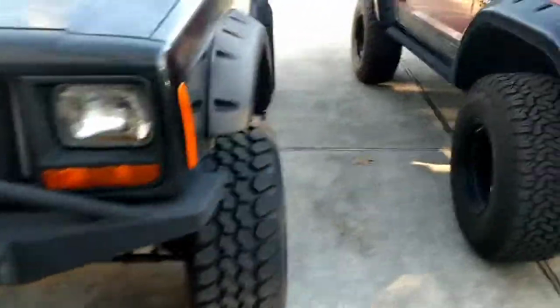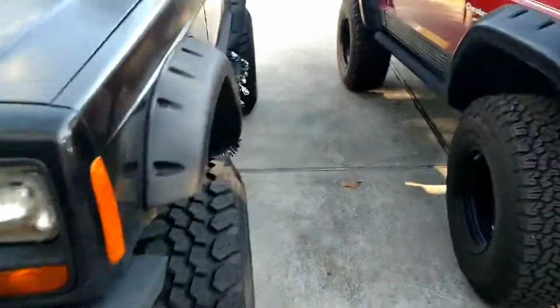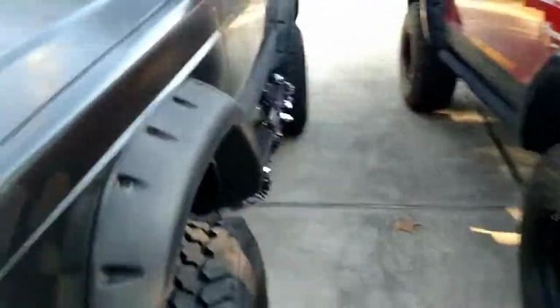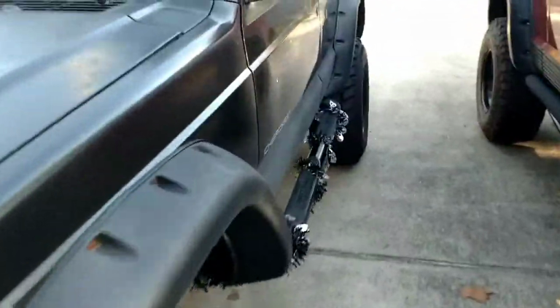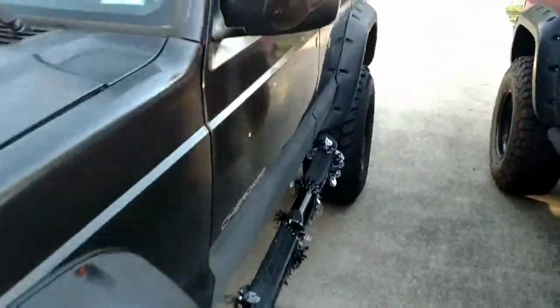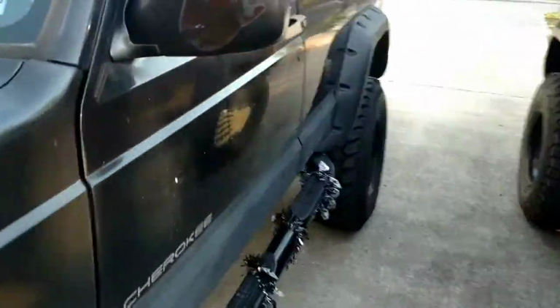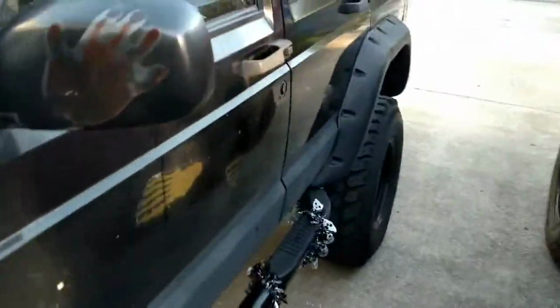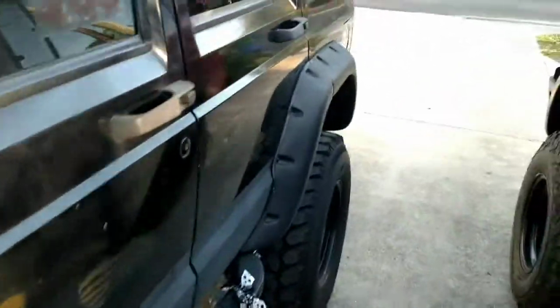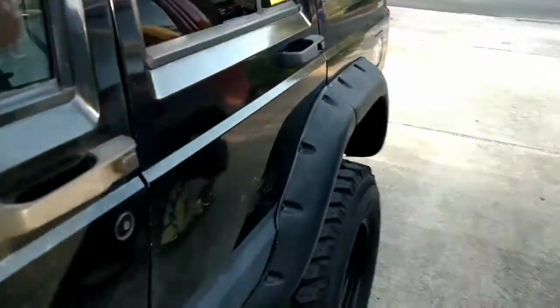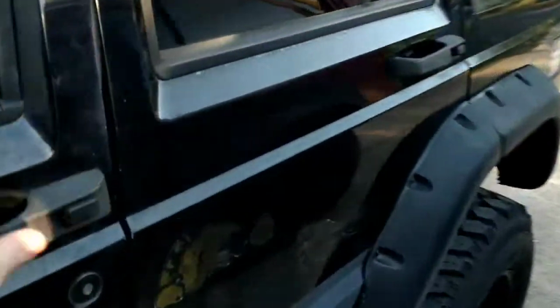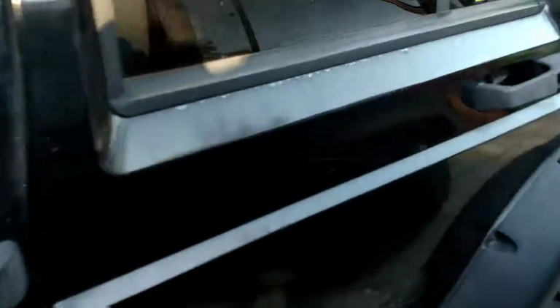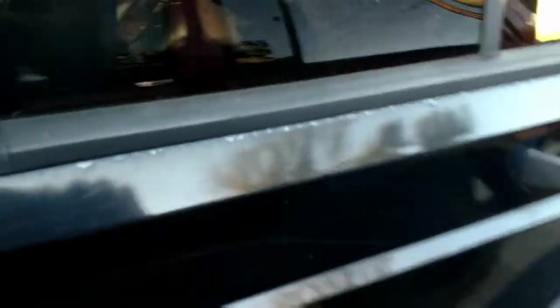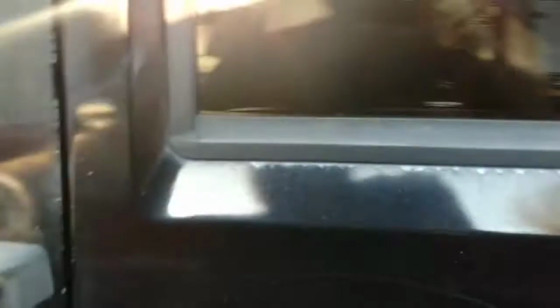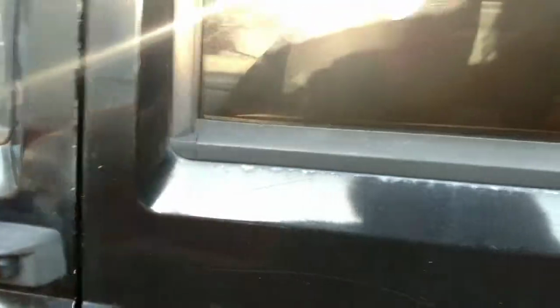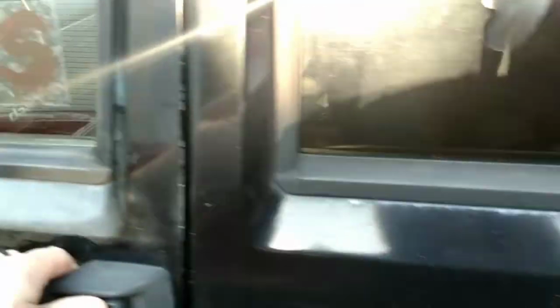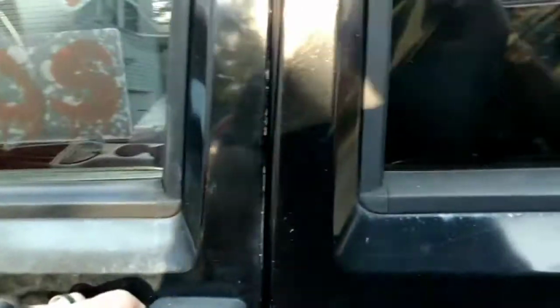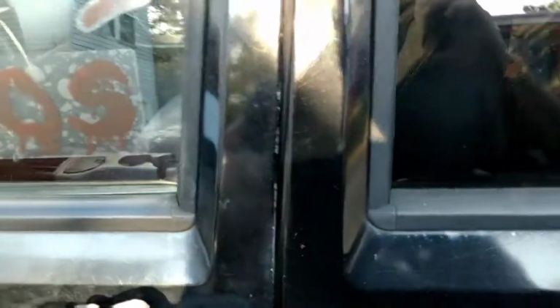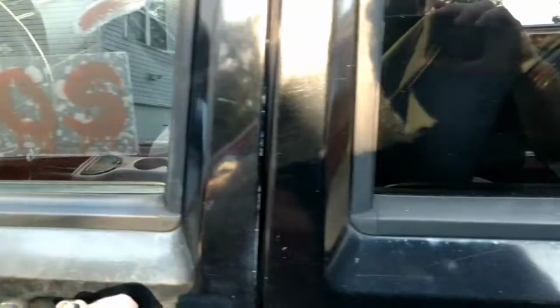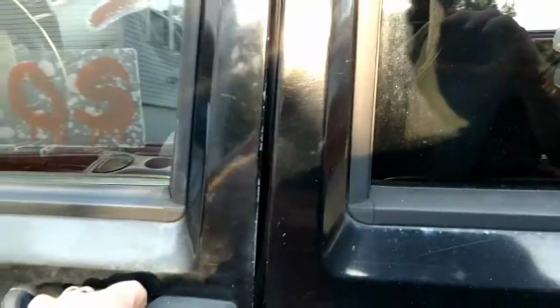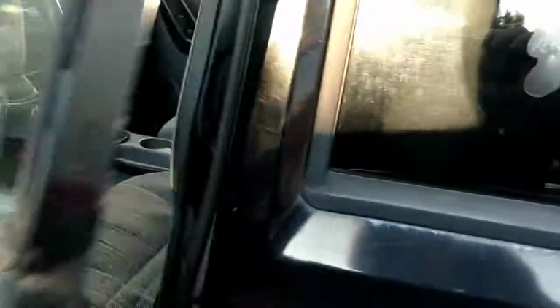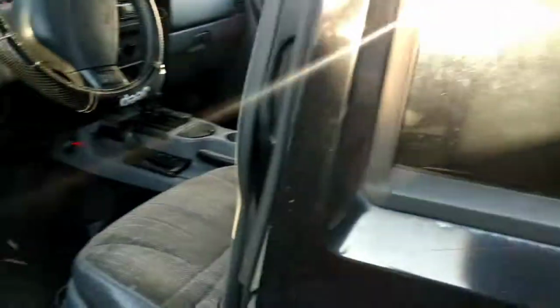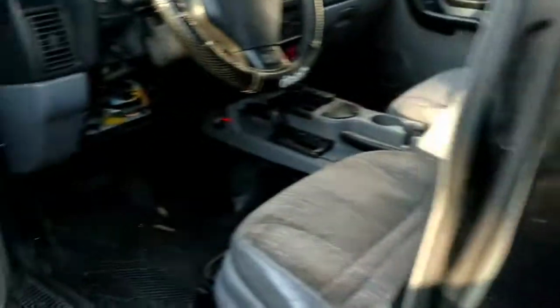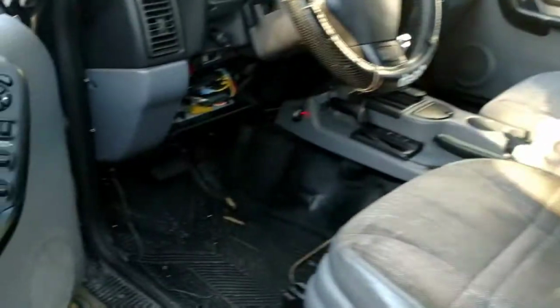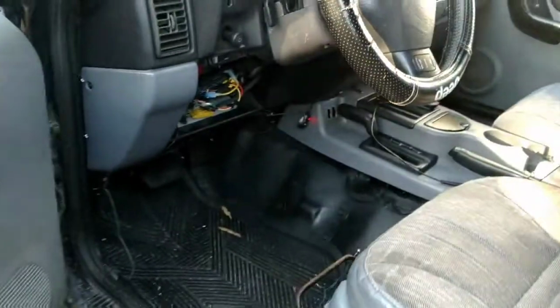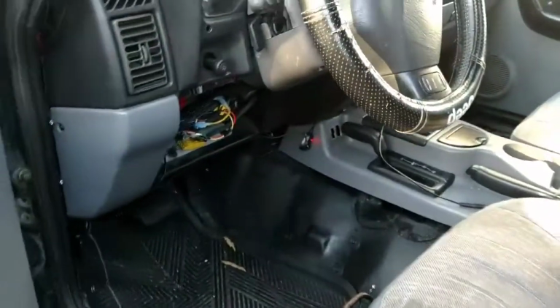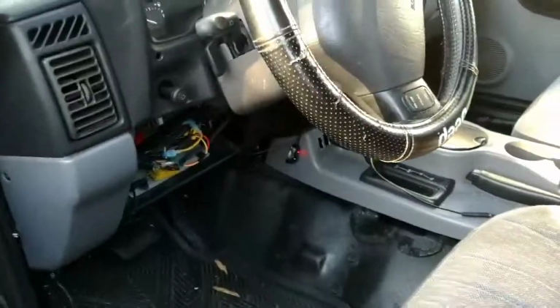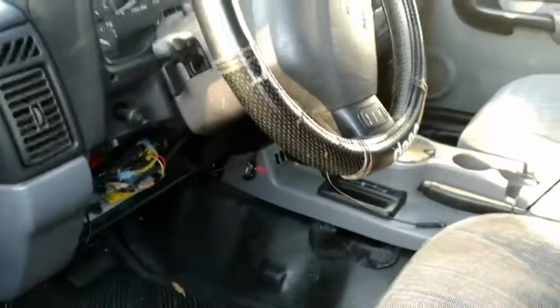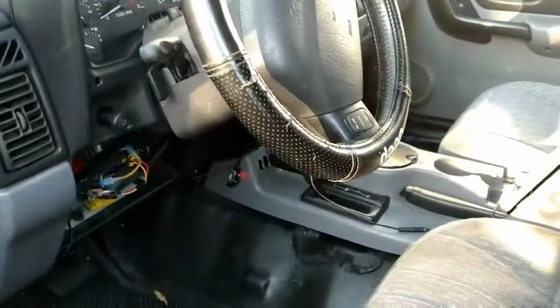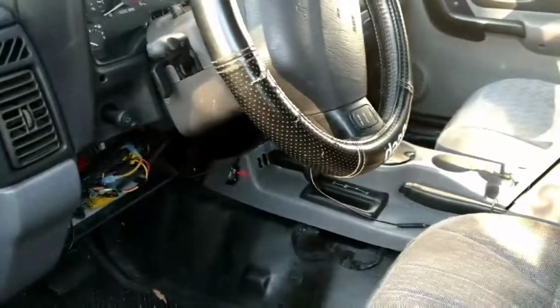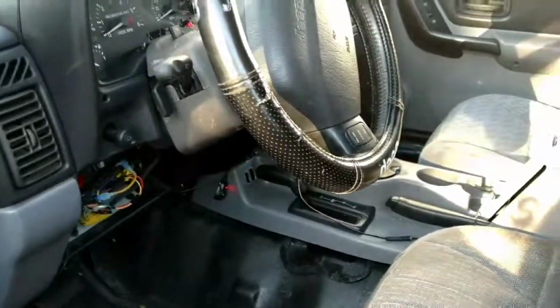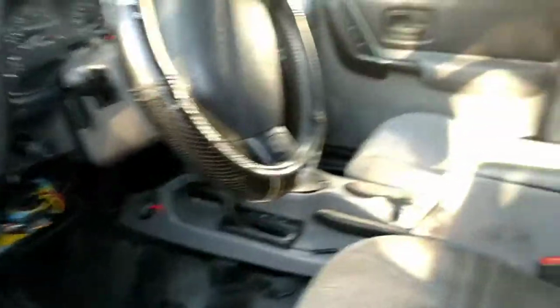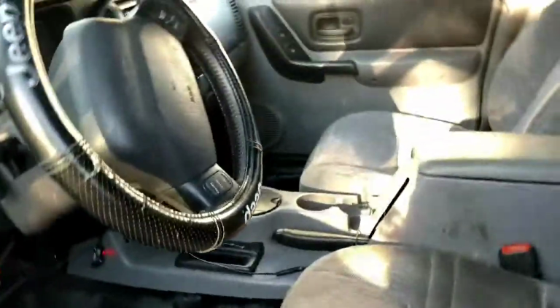I got the '98 Jeep Cherokee. Went to work today, put it in park, shut it off, came back out, and couldn't get it out of park.